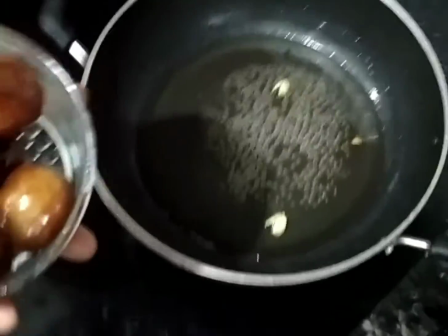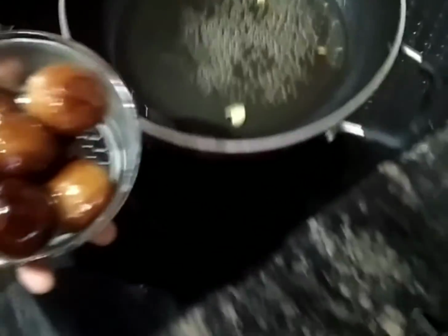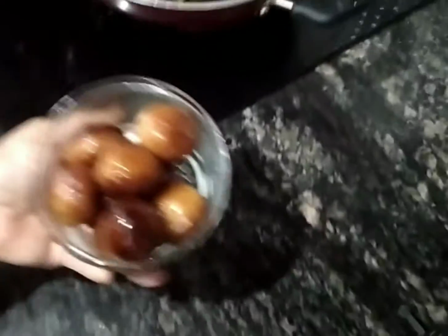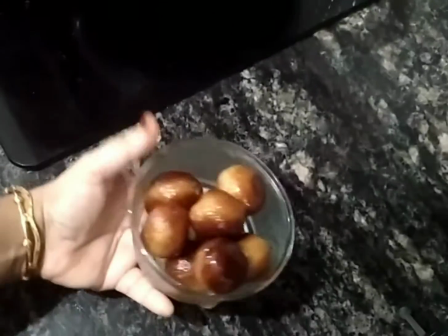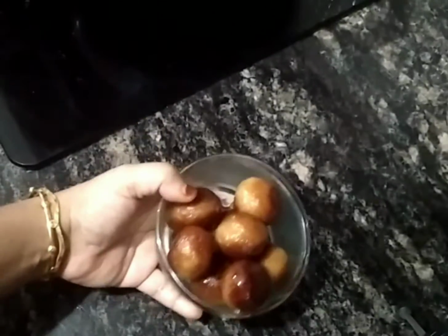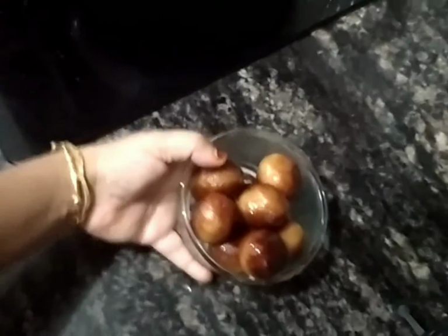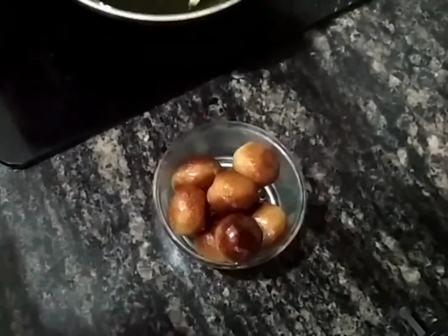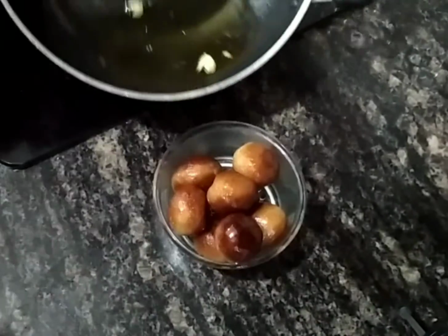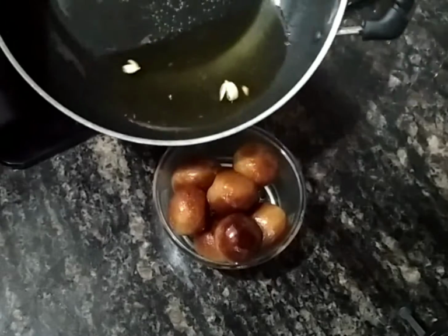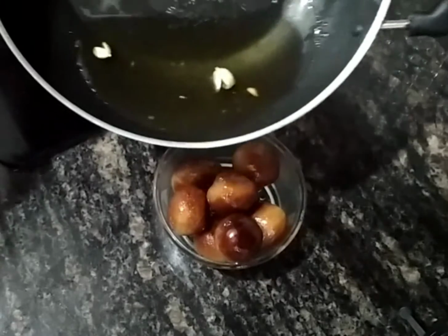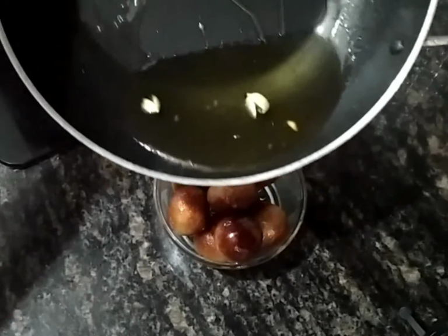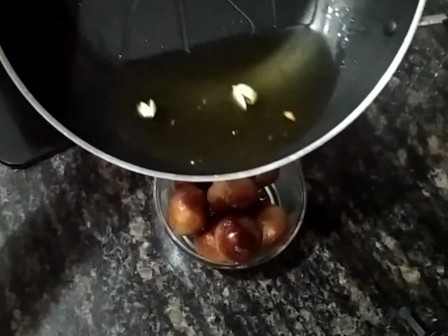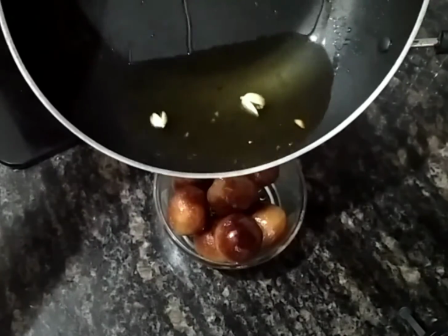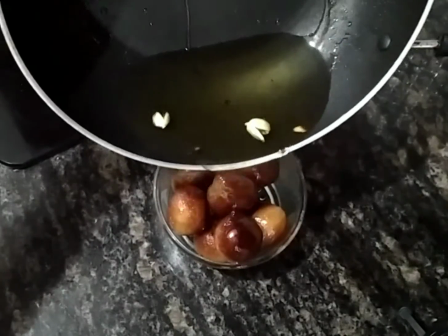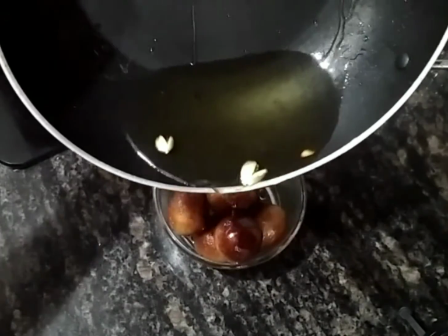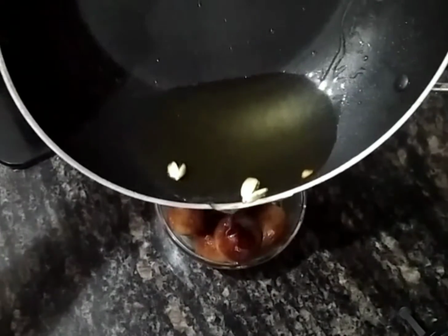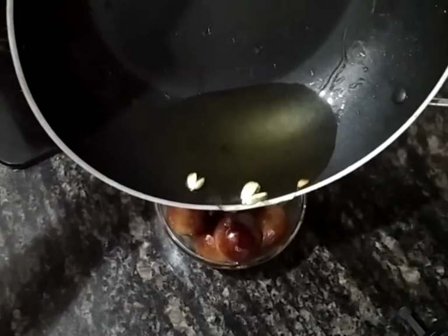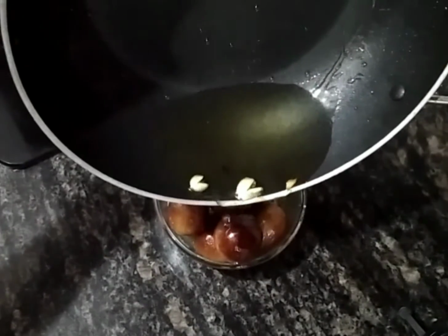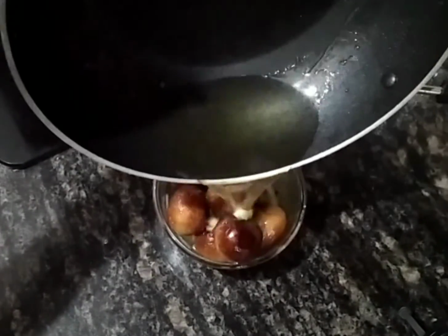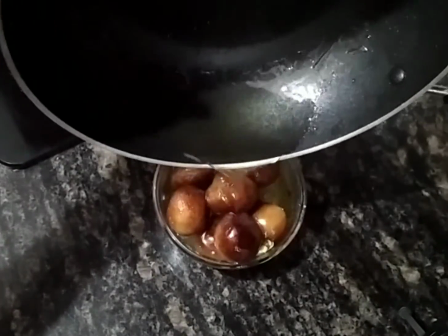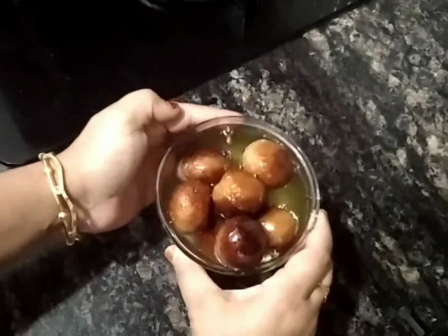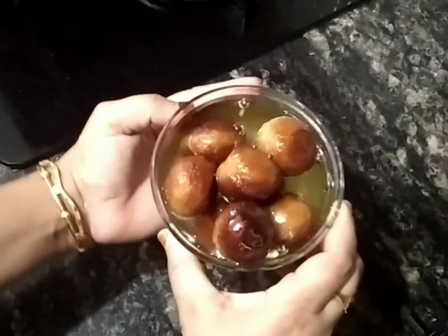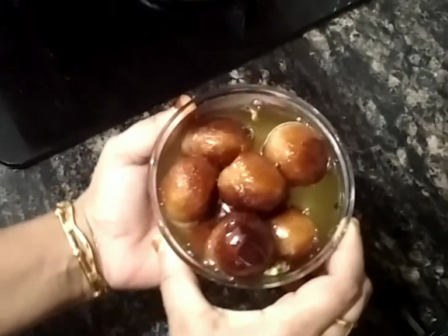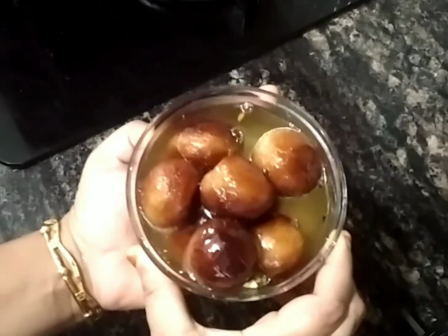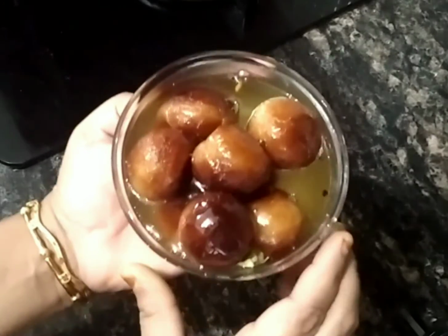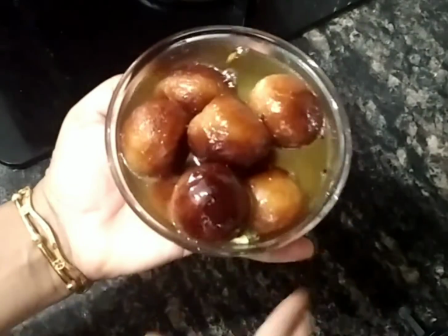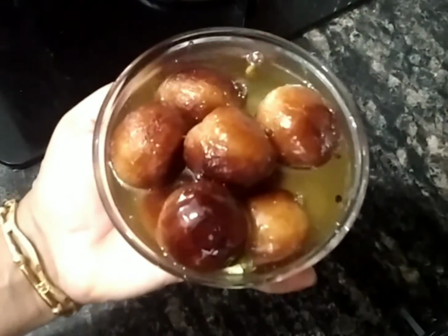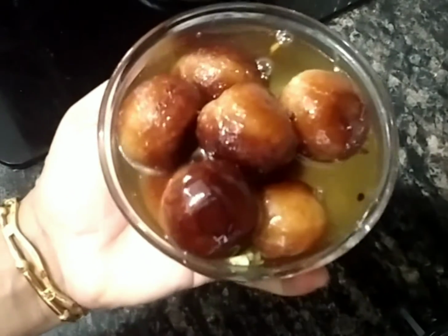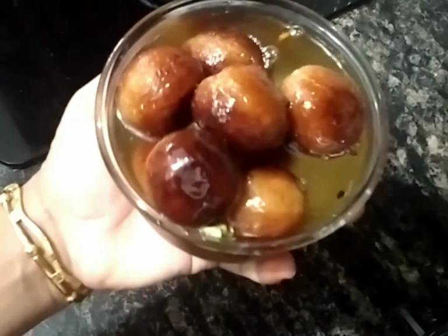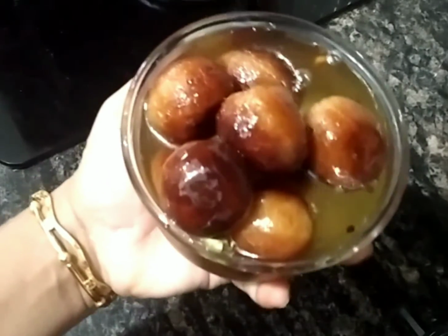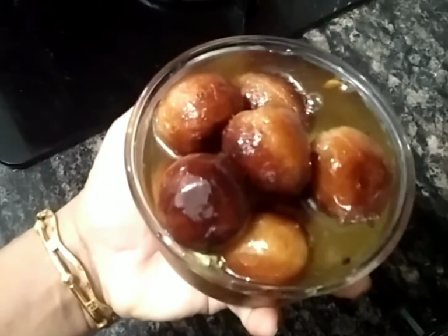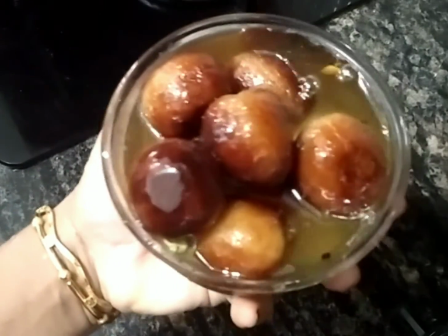If you like the taste of the sugar syrup, you can add some salt. You can add sugar syrup on top. You can taste it.